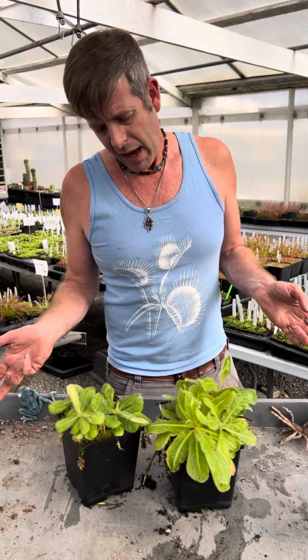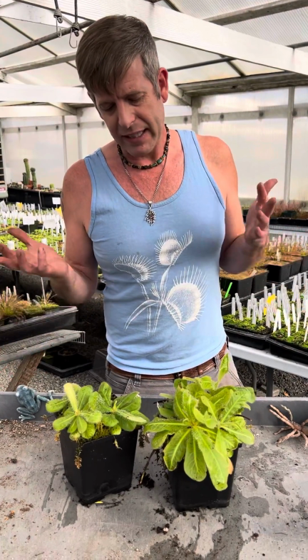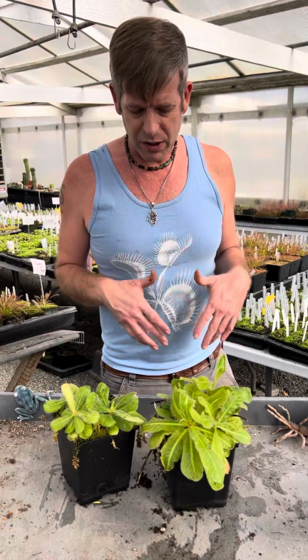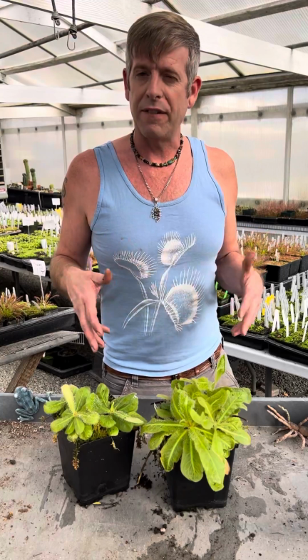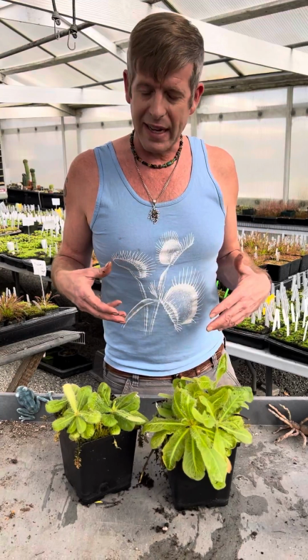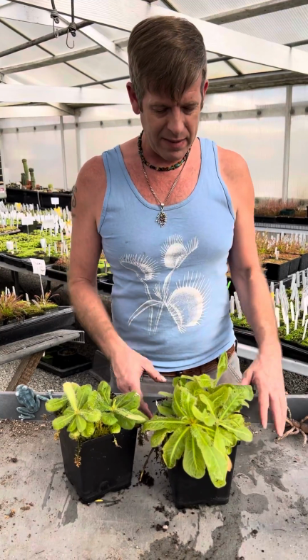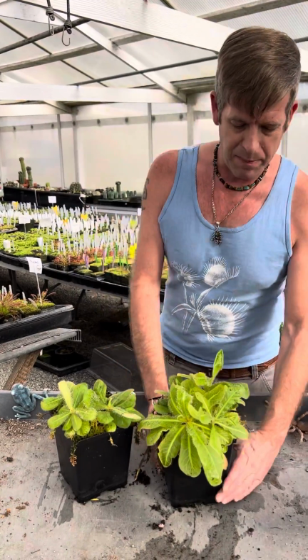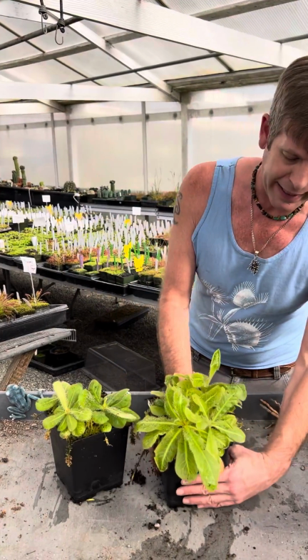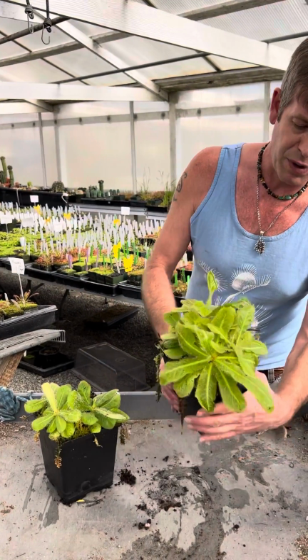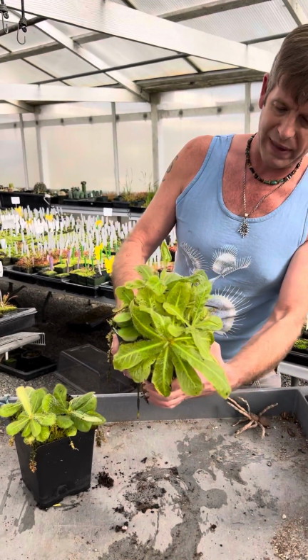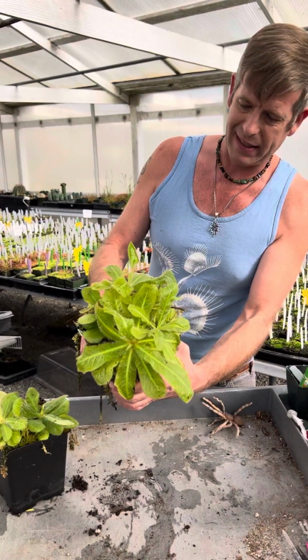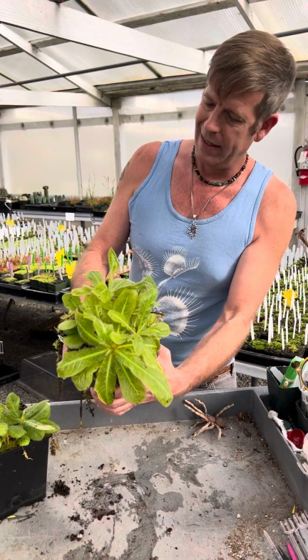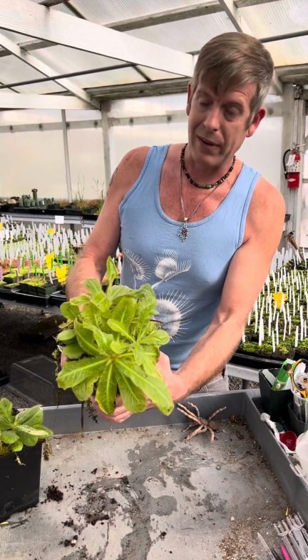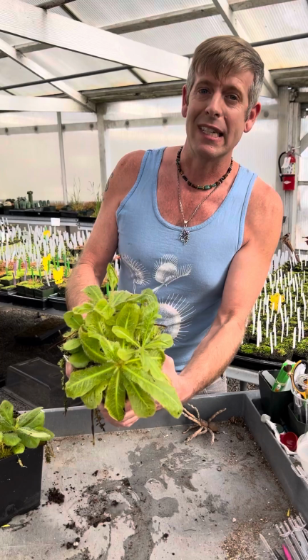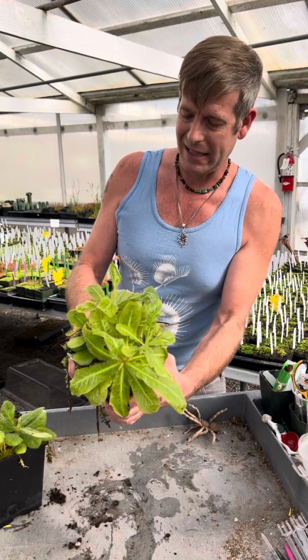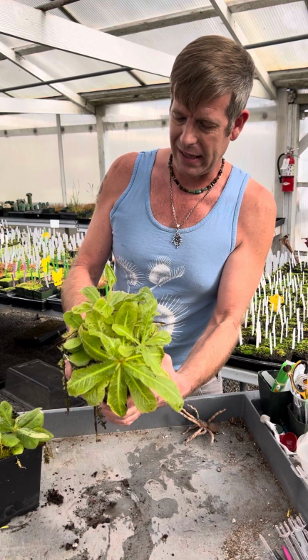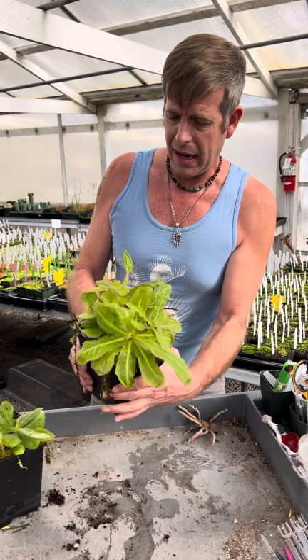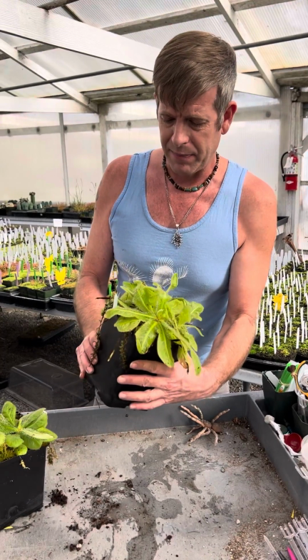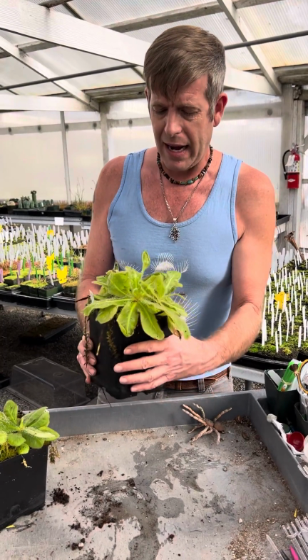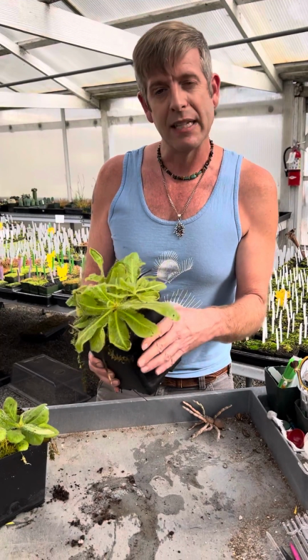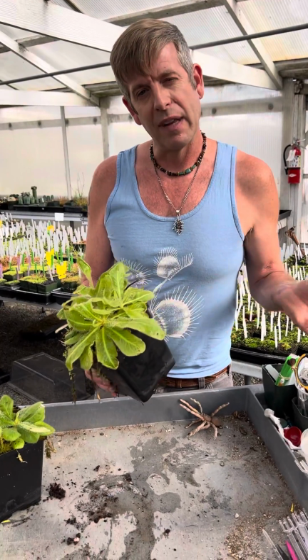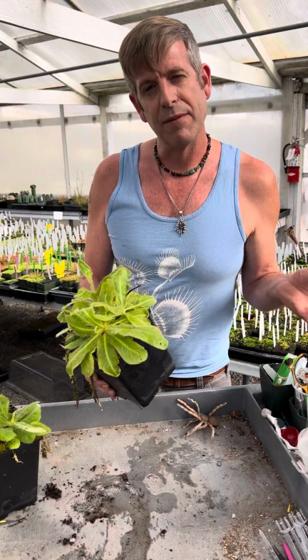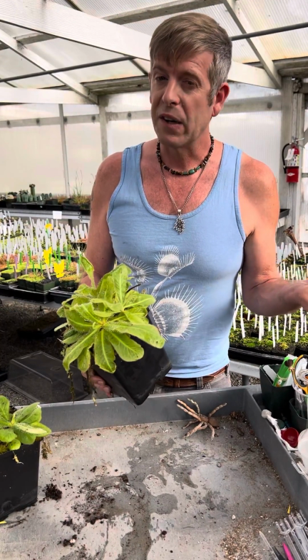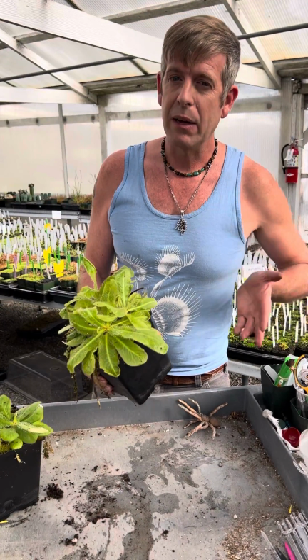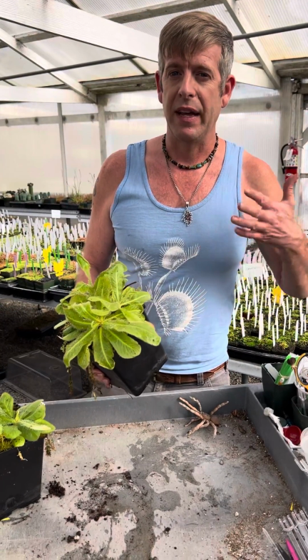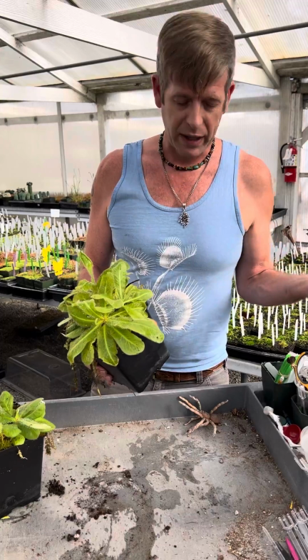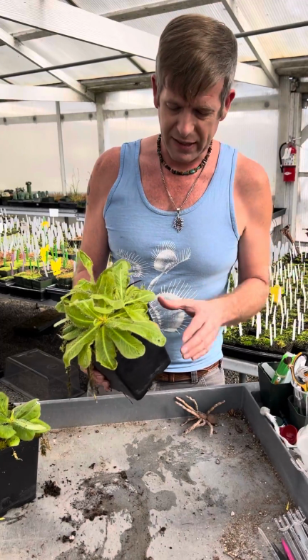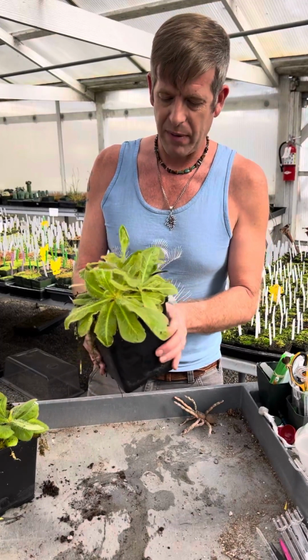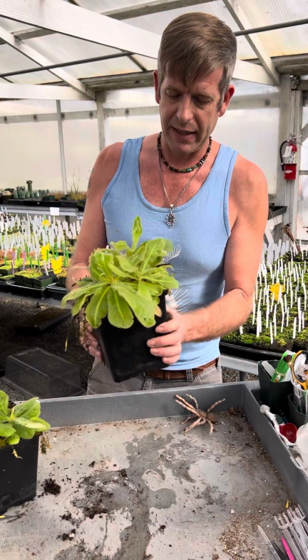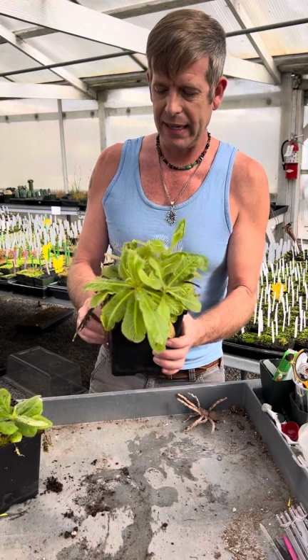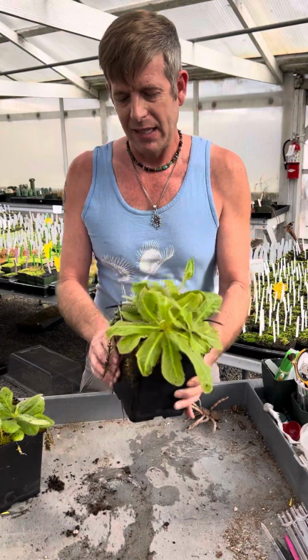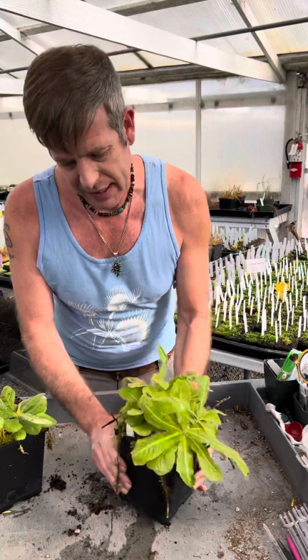I think it's also important to fertilize them. These are big, beautiful plants — they don't get much nicer than this, honestly. And that's because I'm fertilizing them foliarly with the orchid fertilizer that we've been recommending lately.